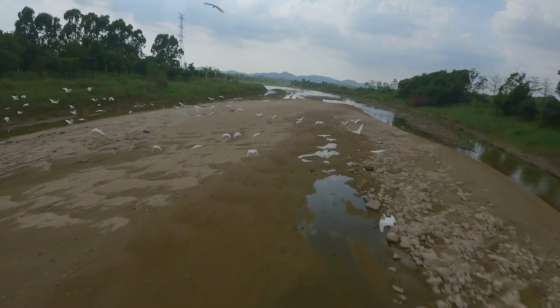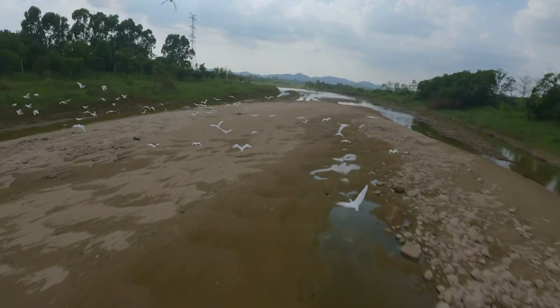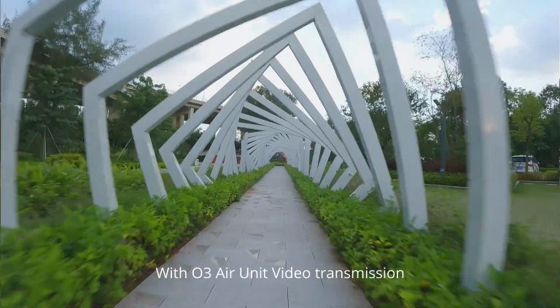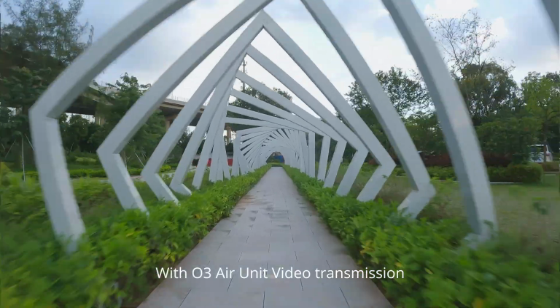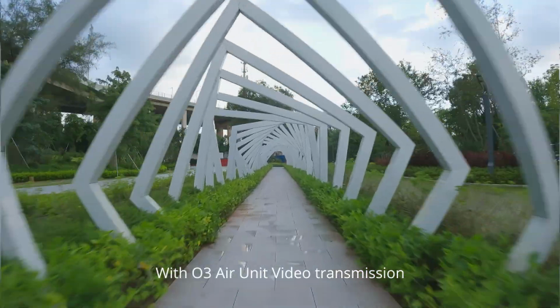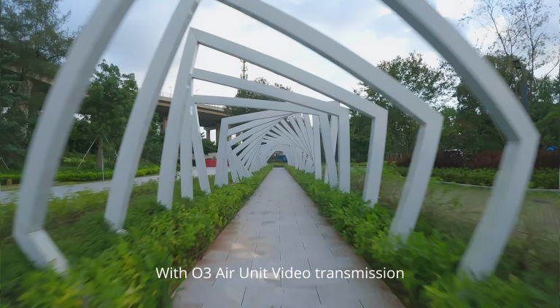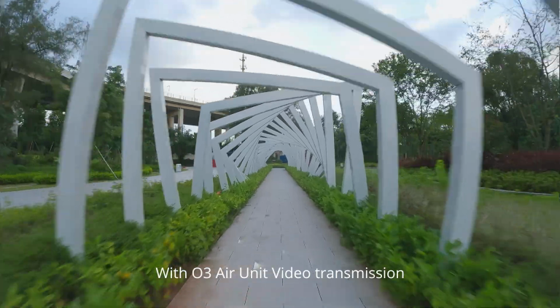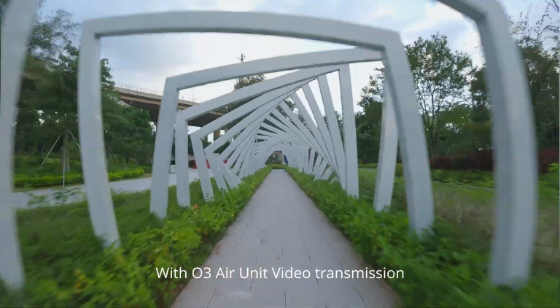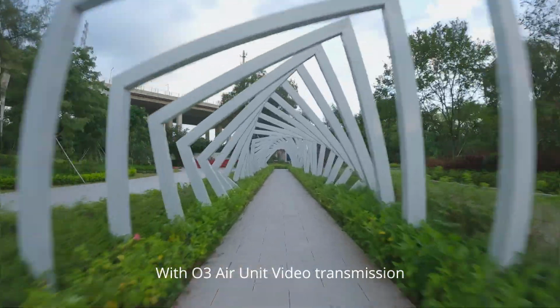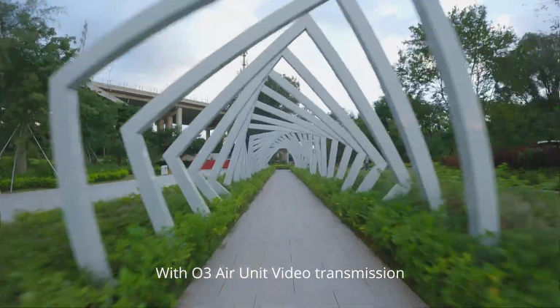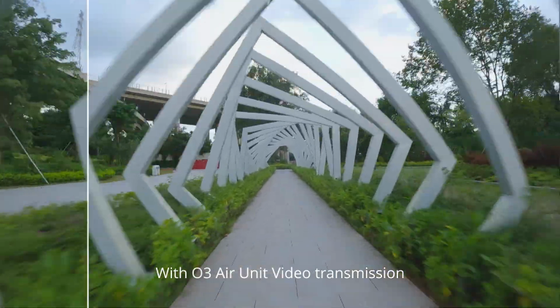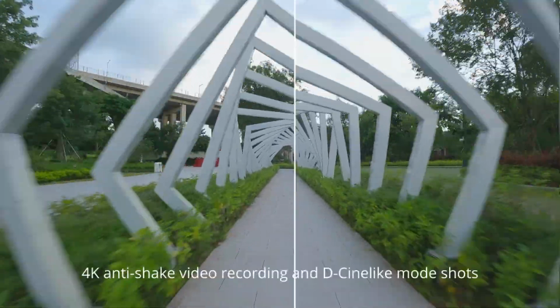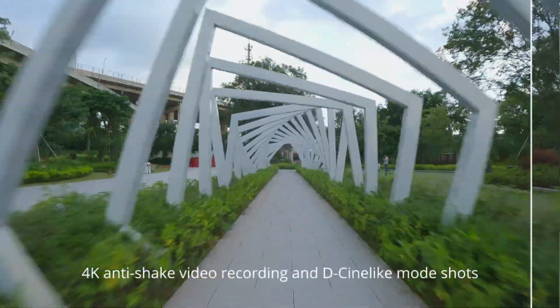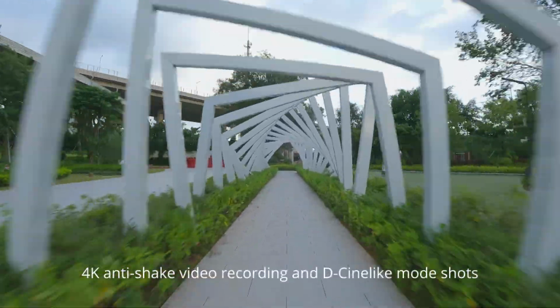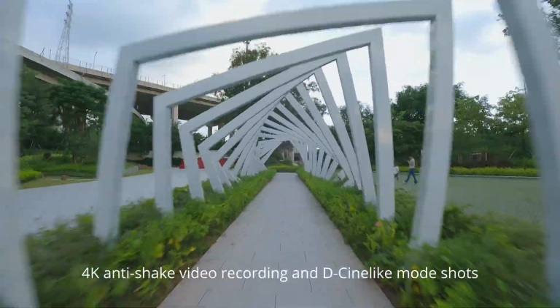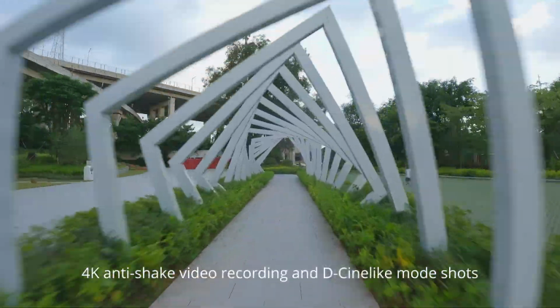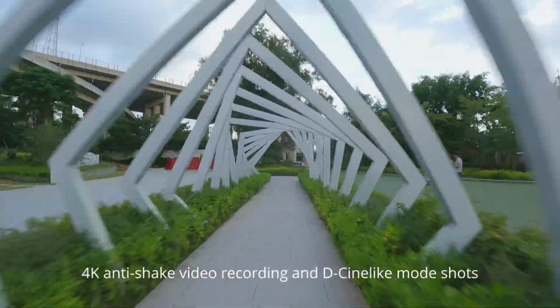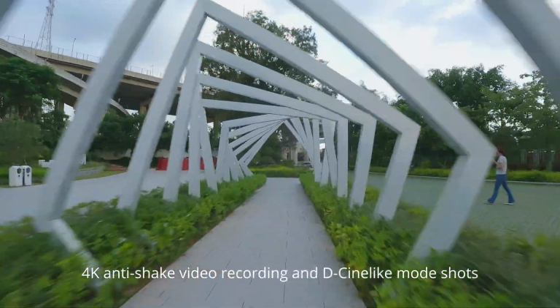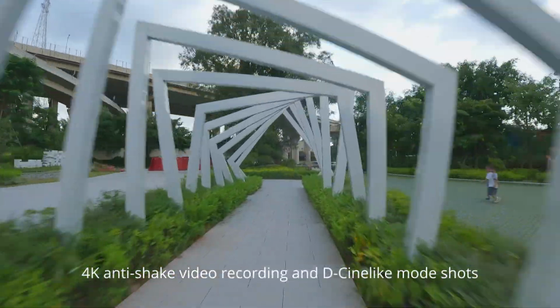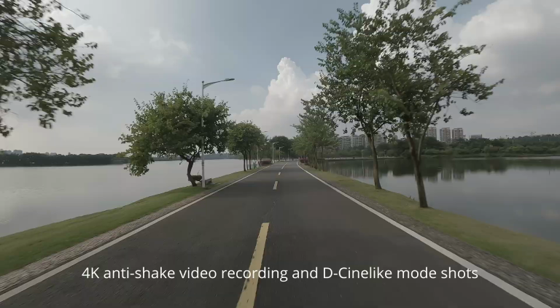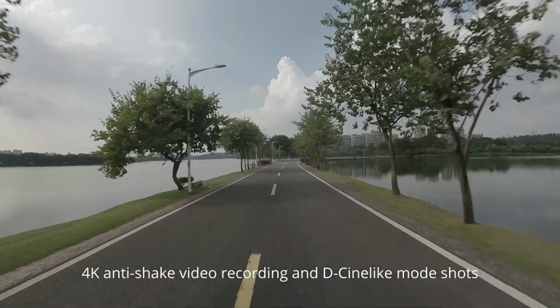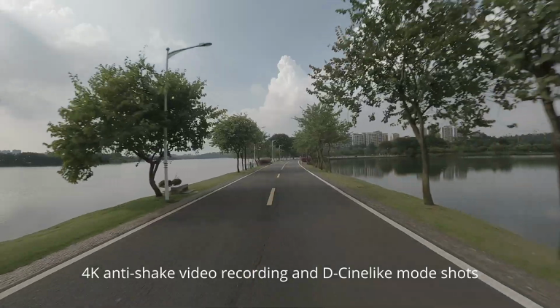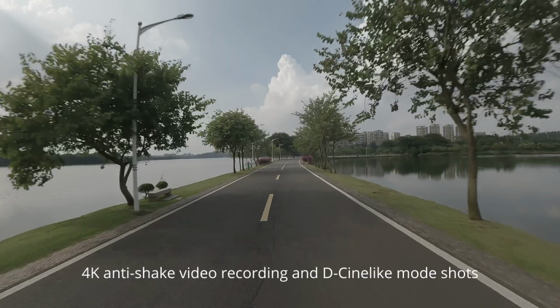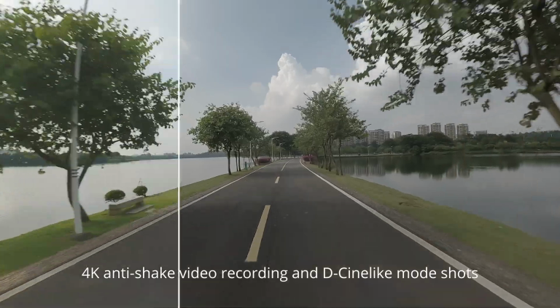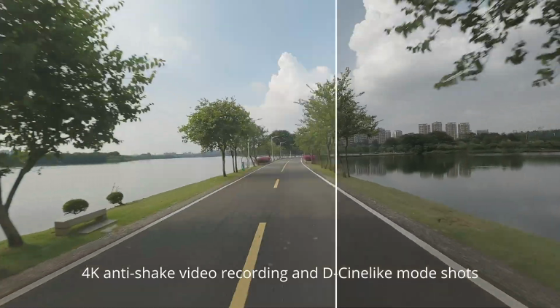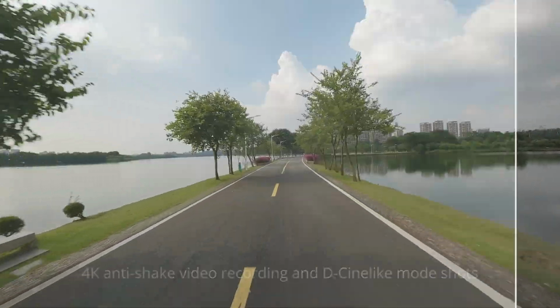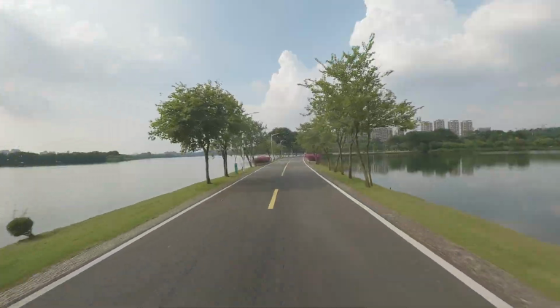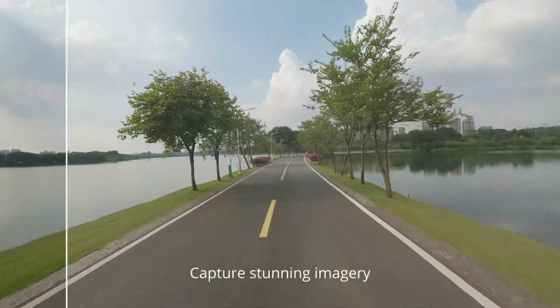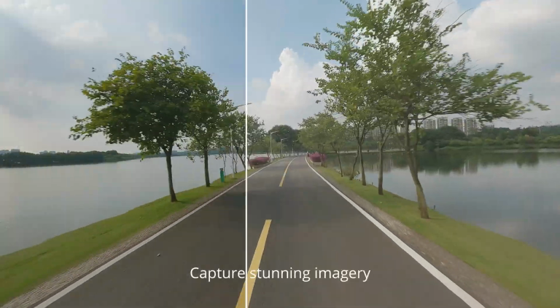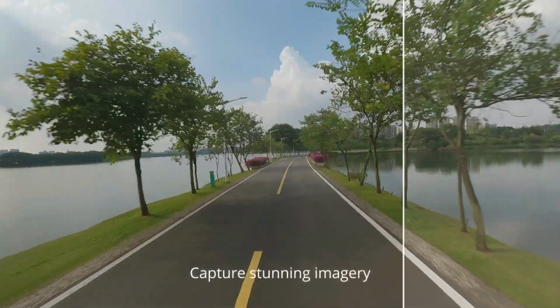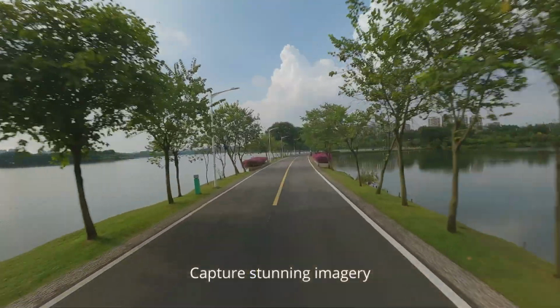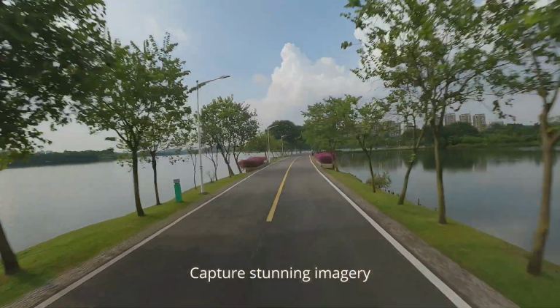With L3 air unit video transmission, 4K anti-shake video recording and cineline mode shots capture stunning imagery.